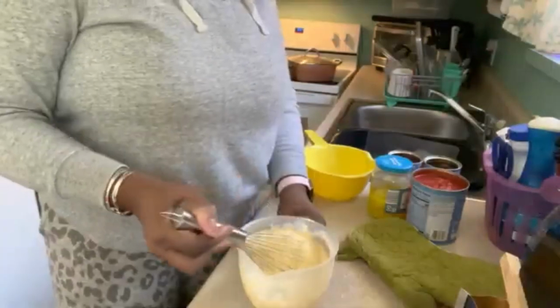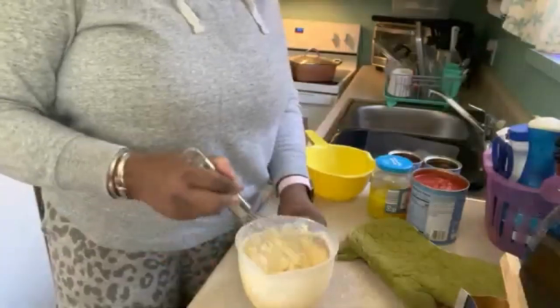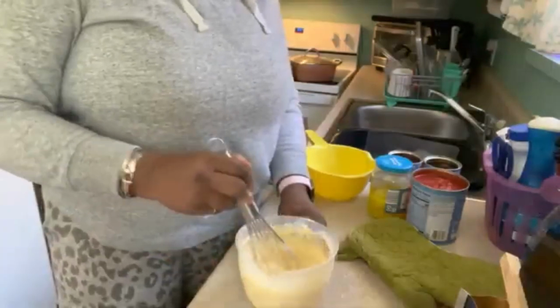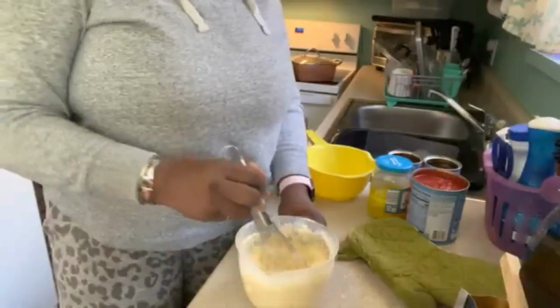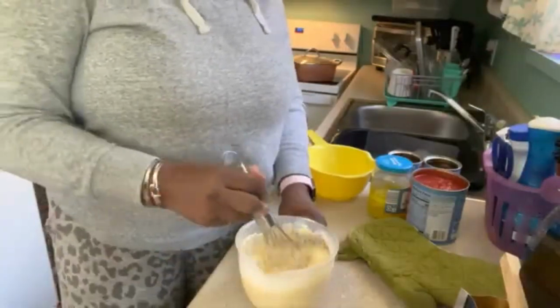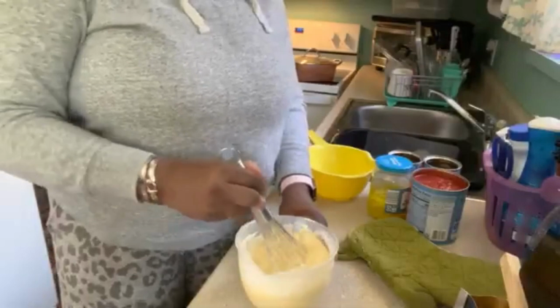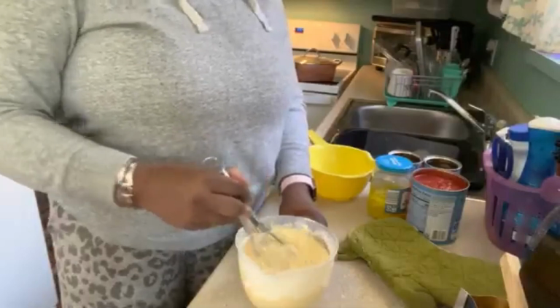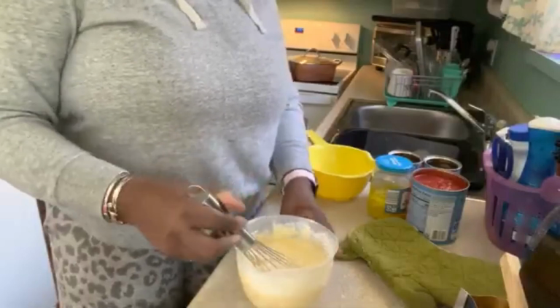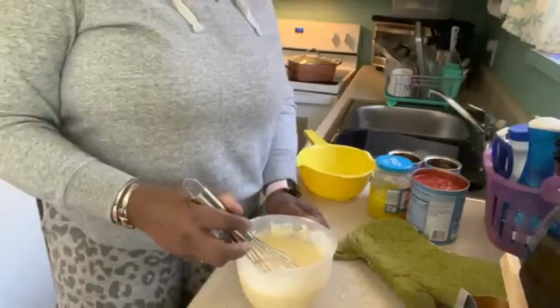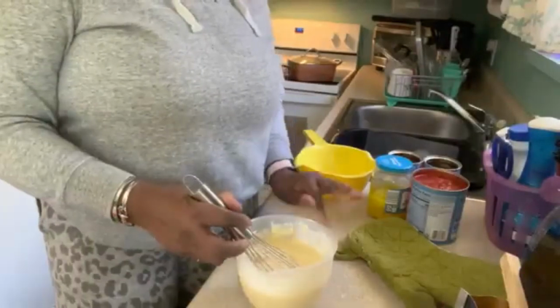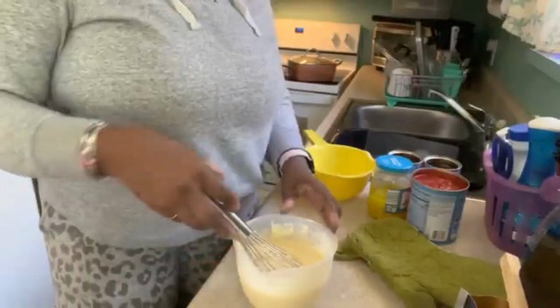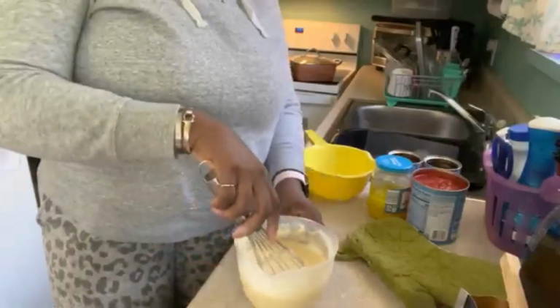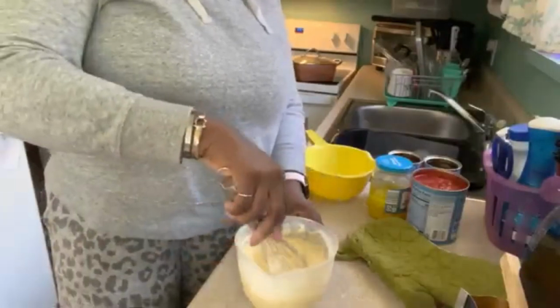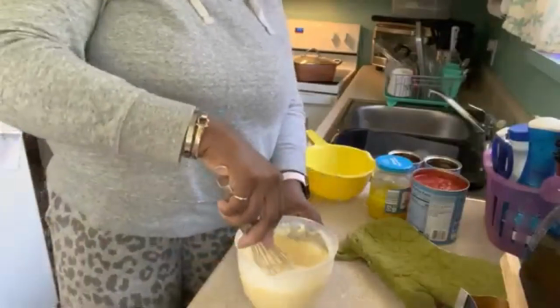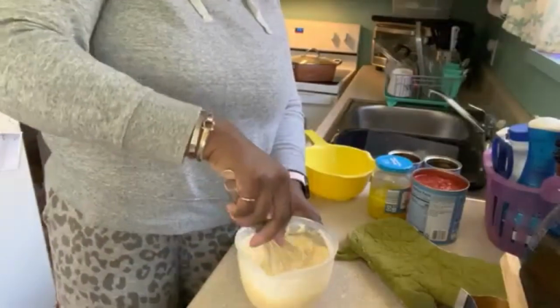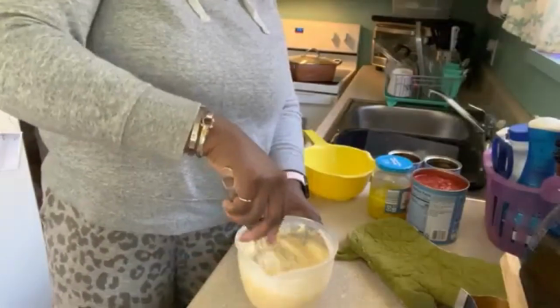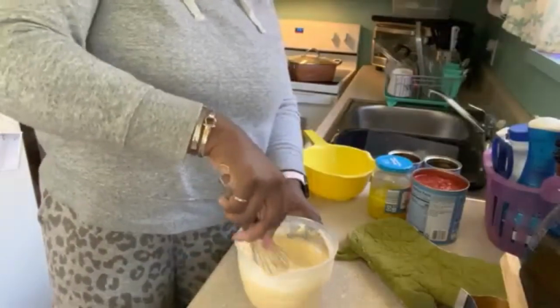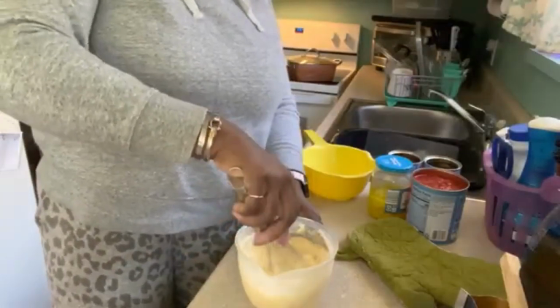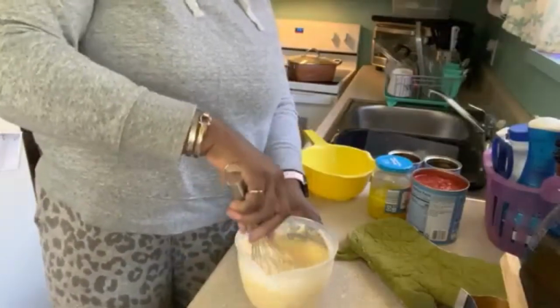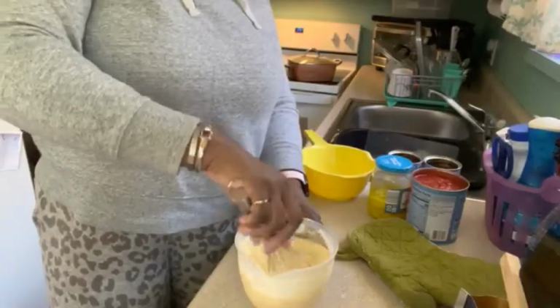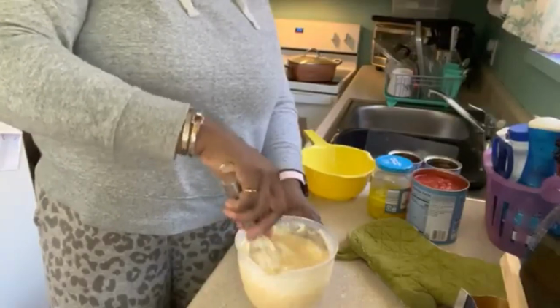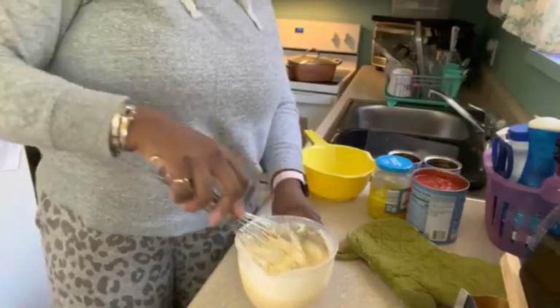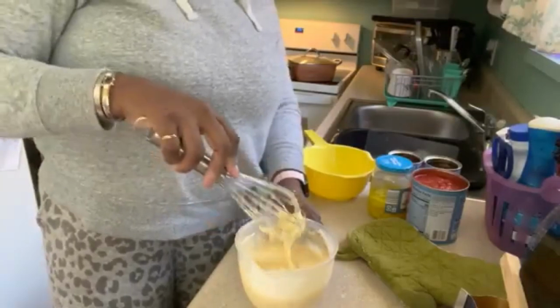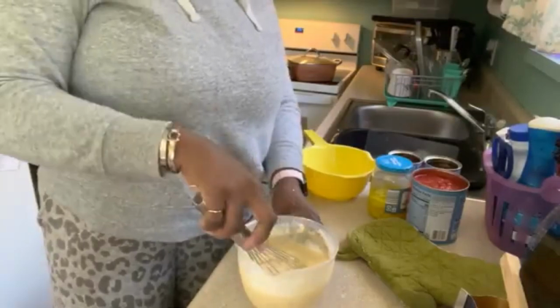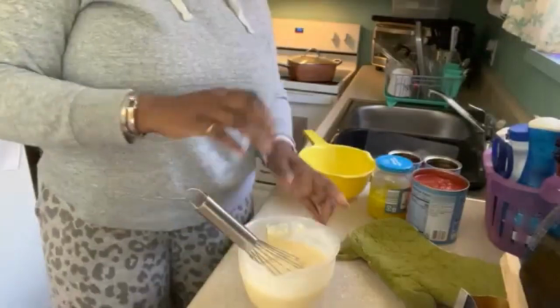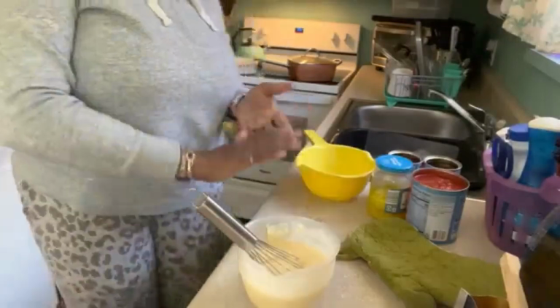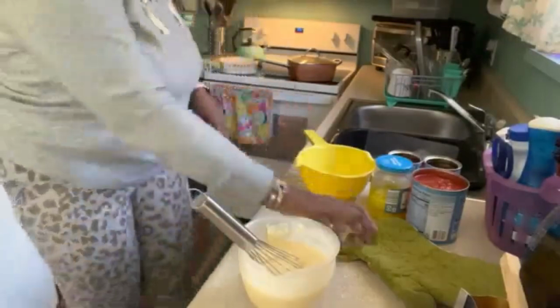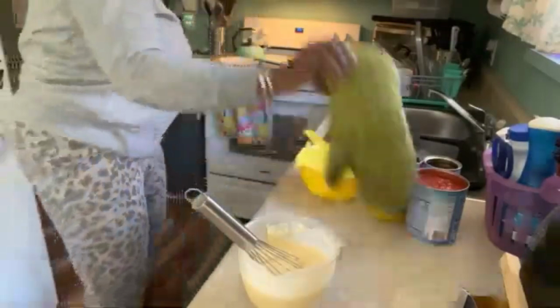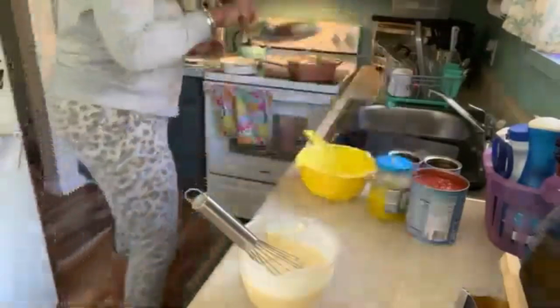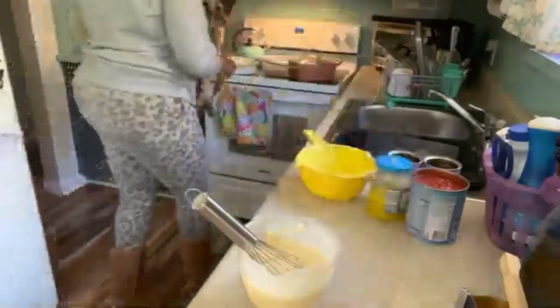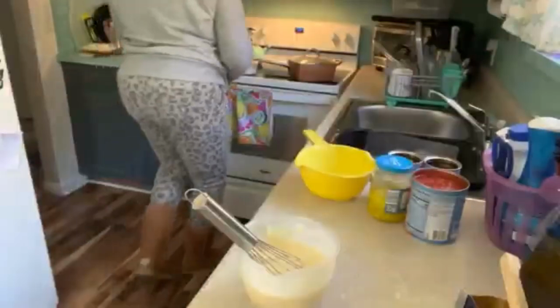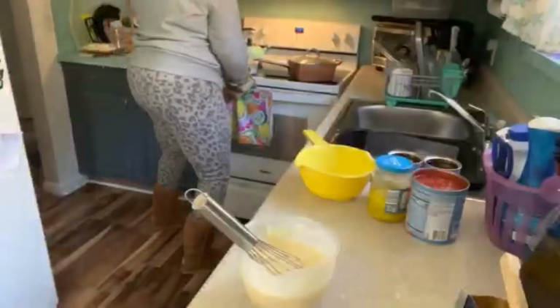You get it started before you put the hot butter in, because you don't want the hot butter and the eggs to start frying. That's crazy.